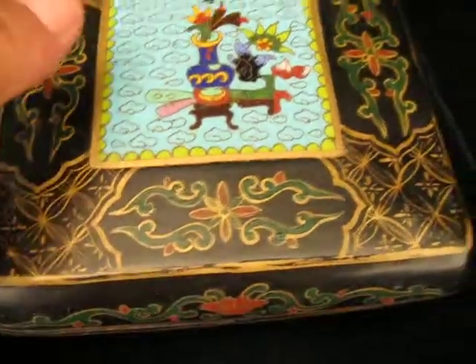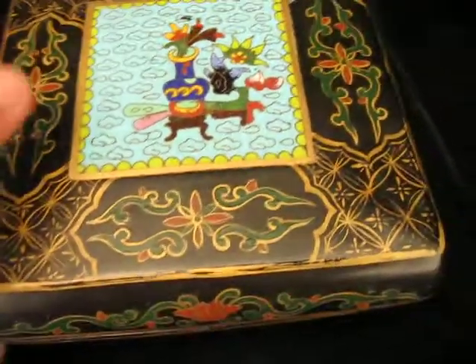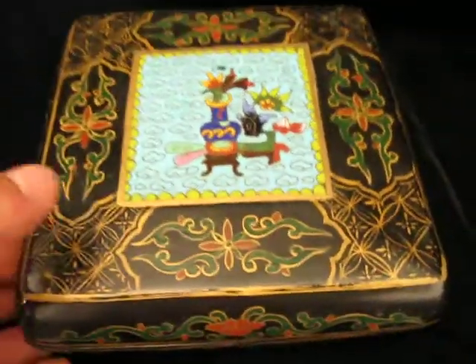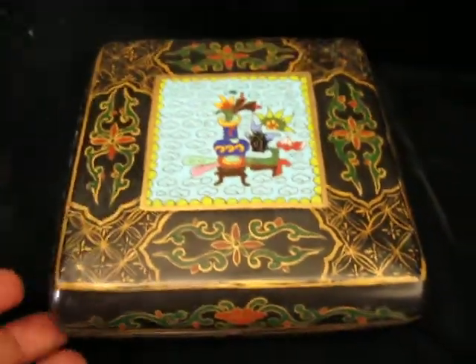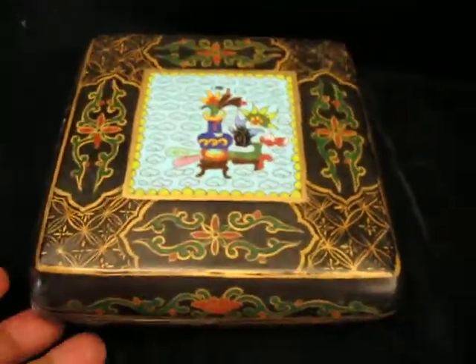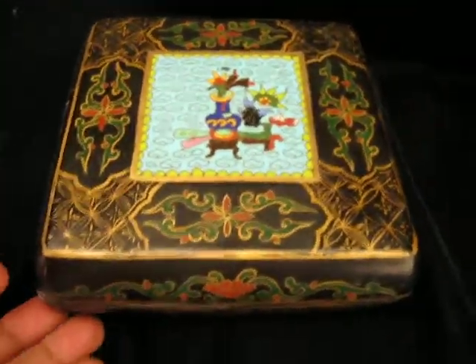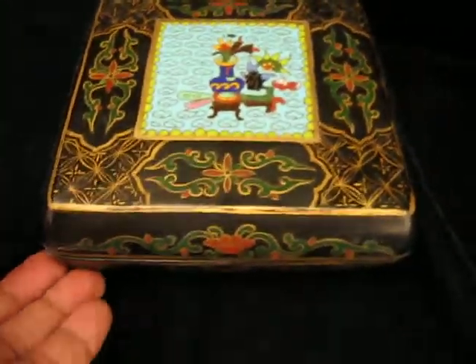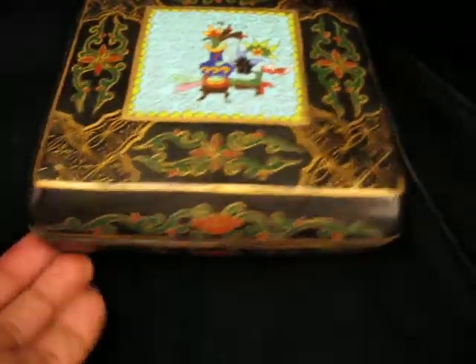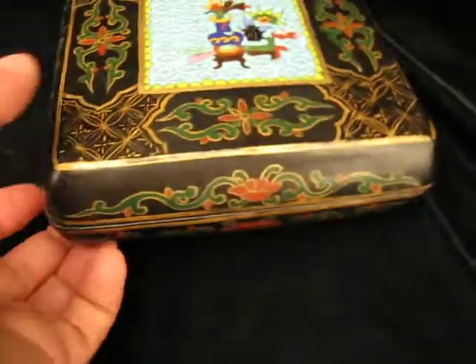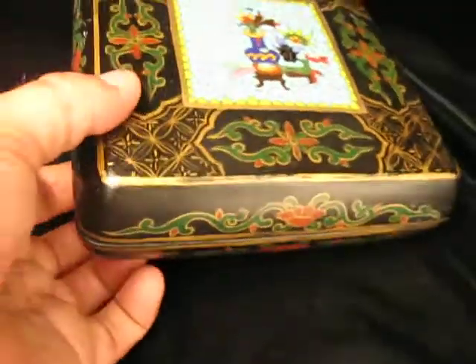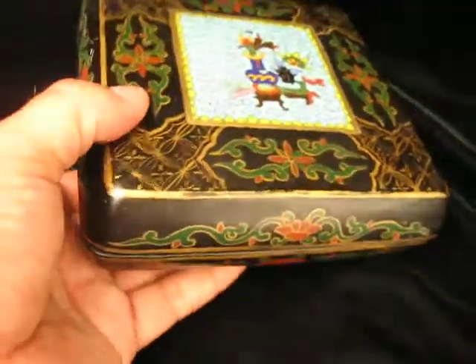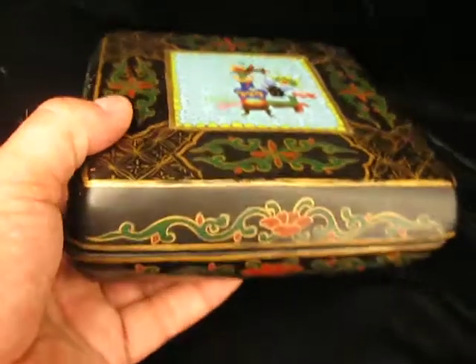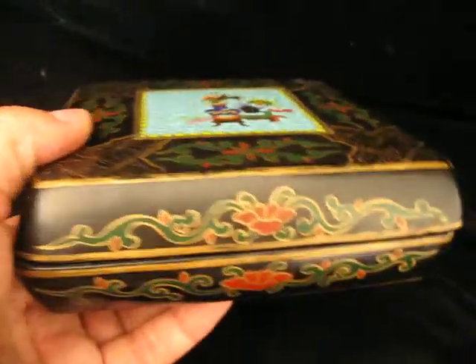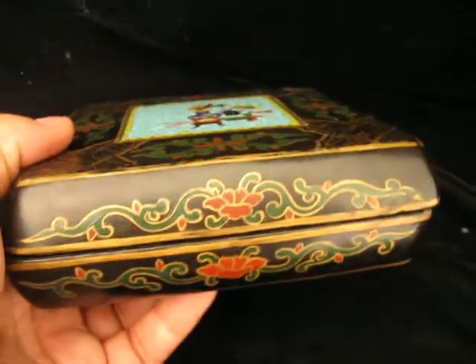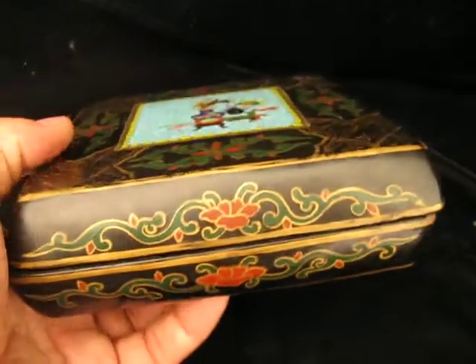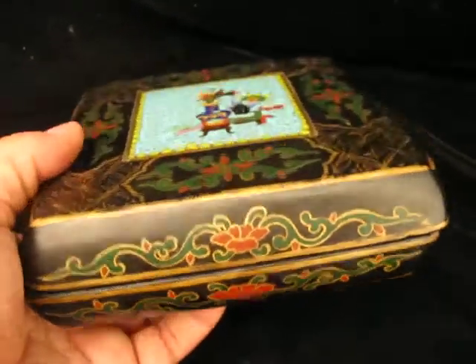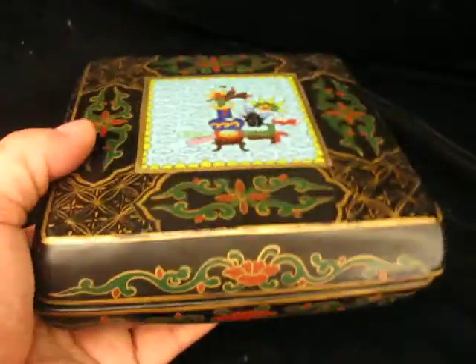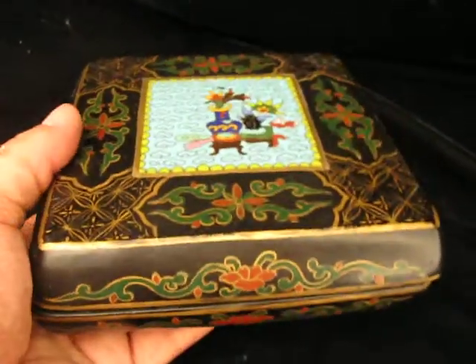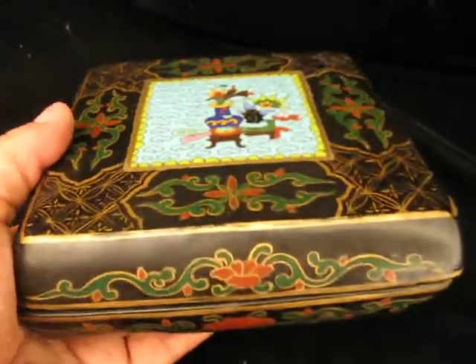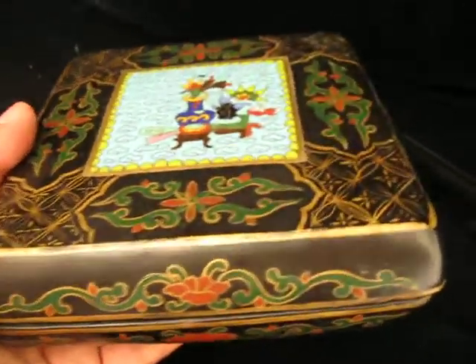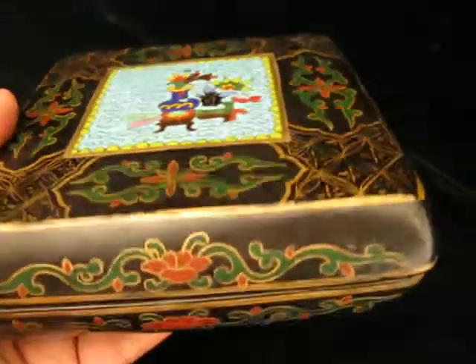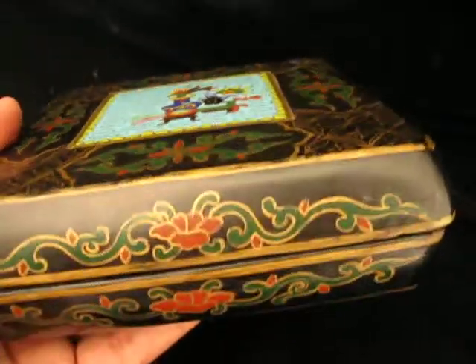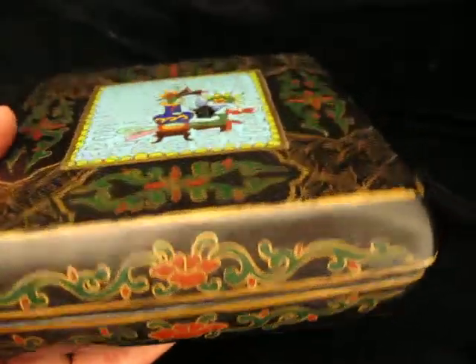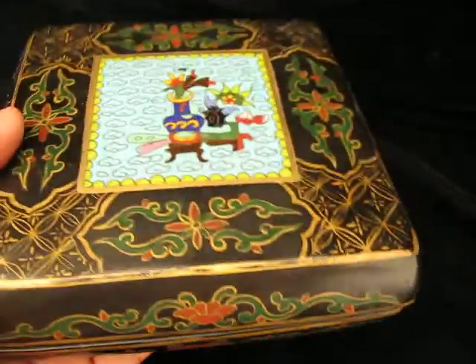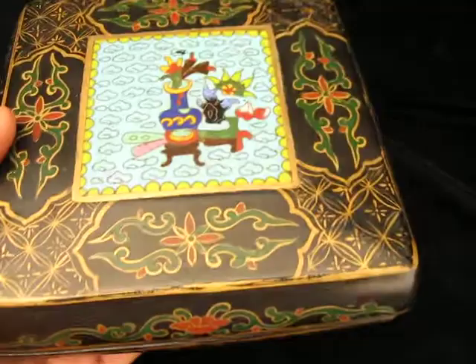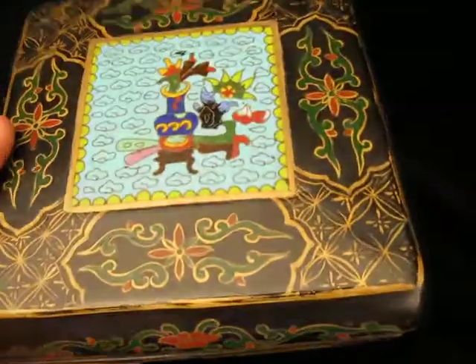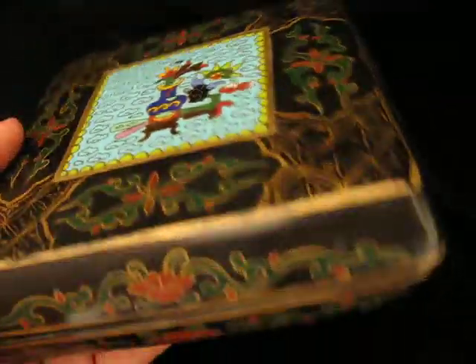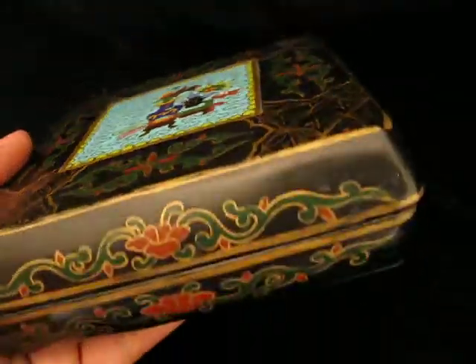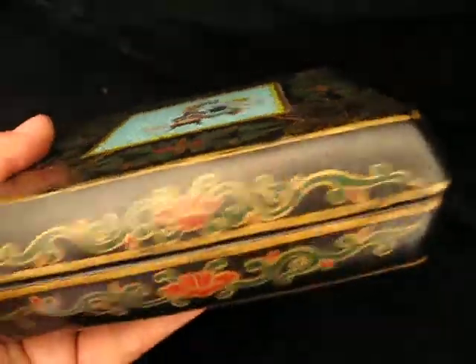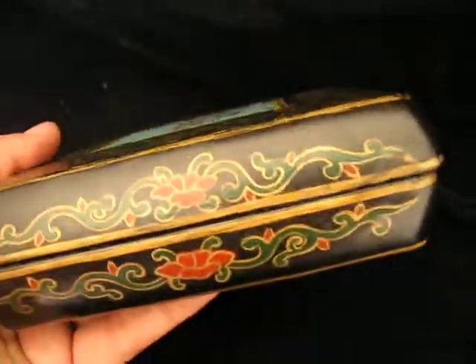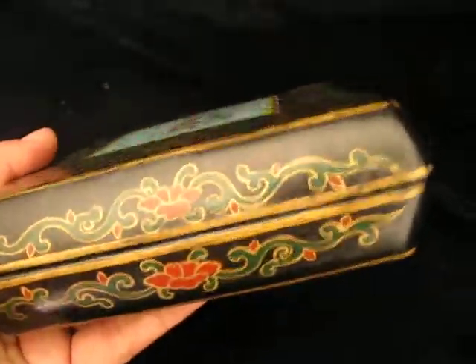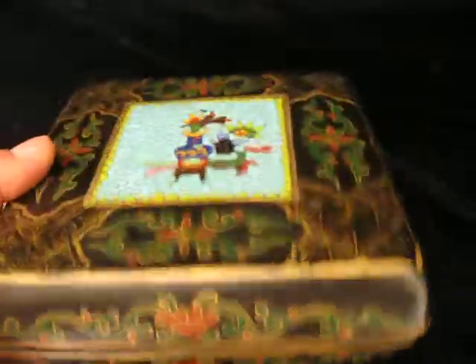Now when you look for this older stuff, you don't want that shiny new stuff — that lacquer that you can see your face in. See how this is dull? That's what you want. You don't want that shiny new stuff.